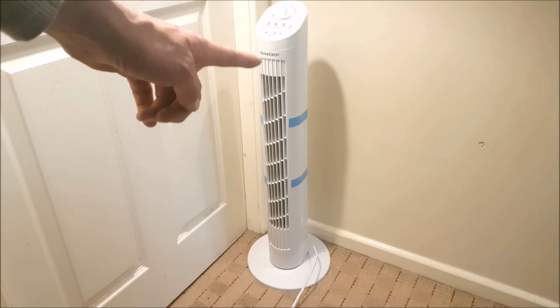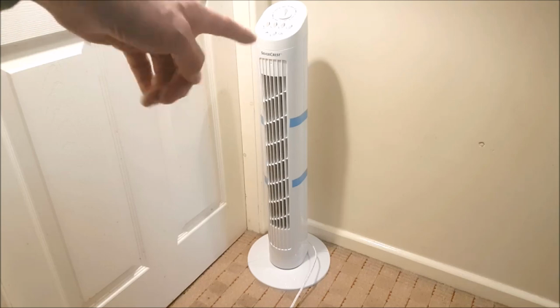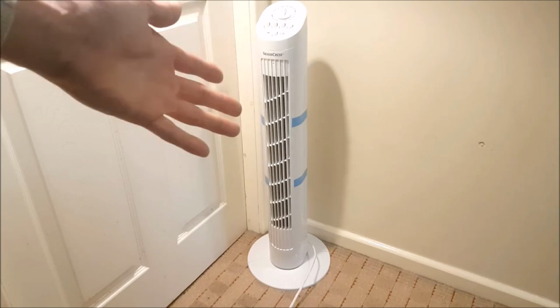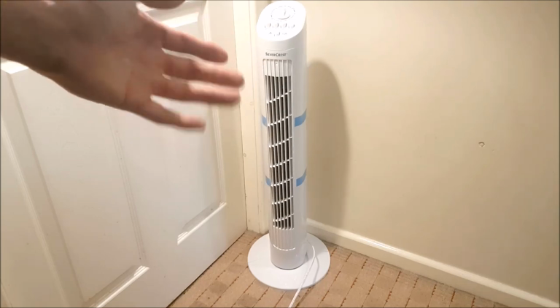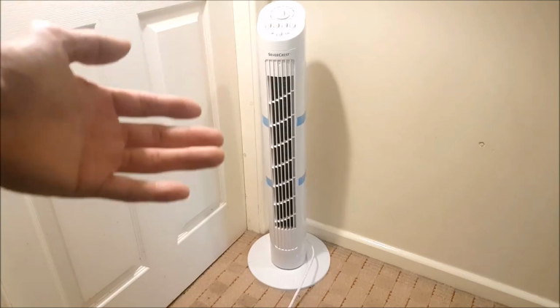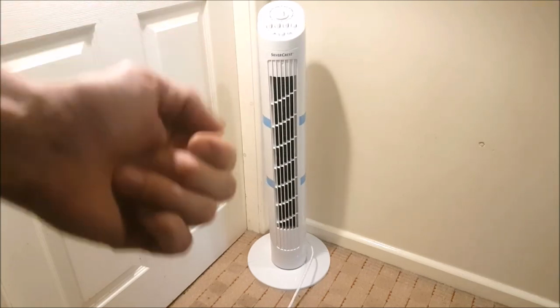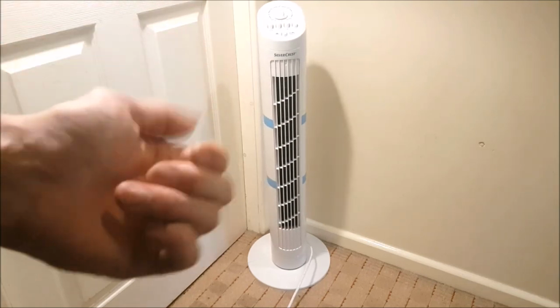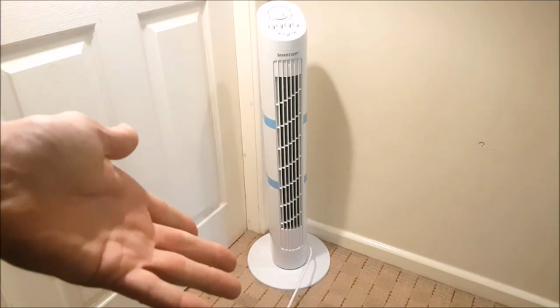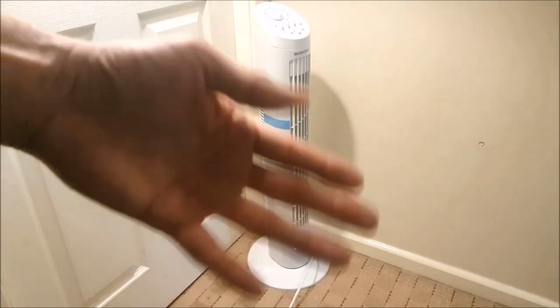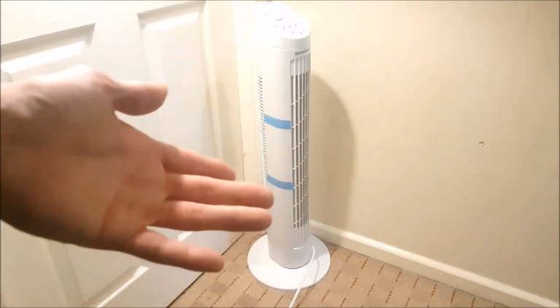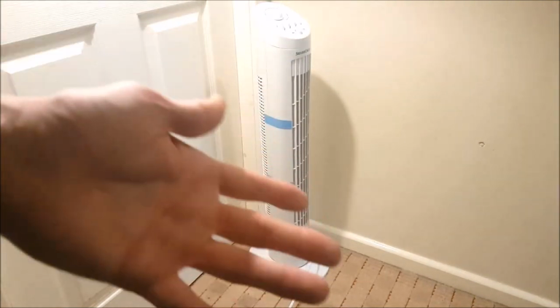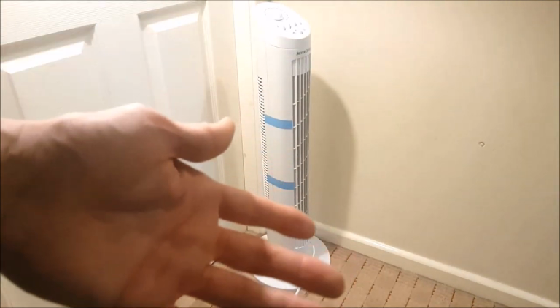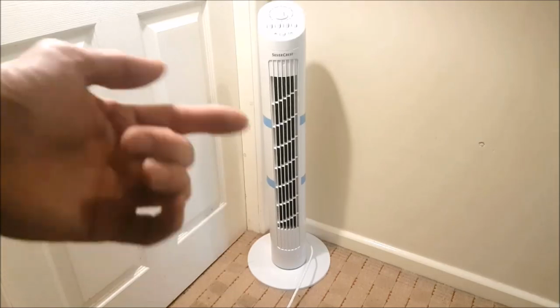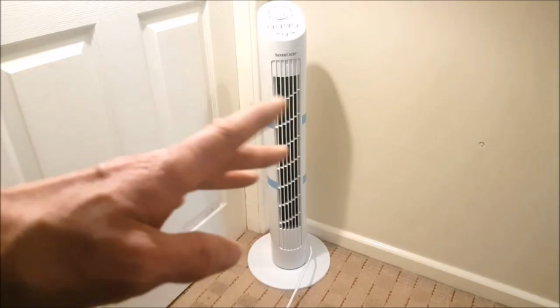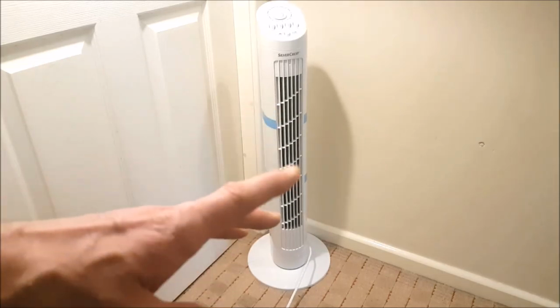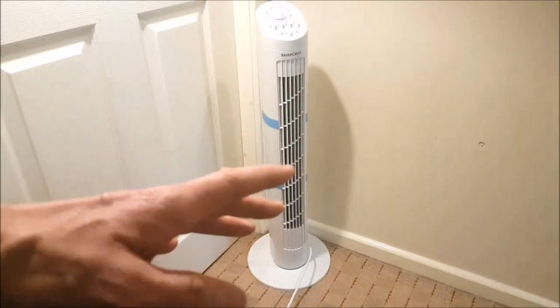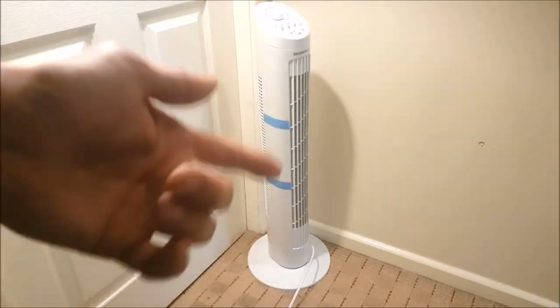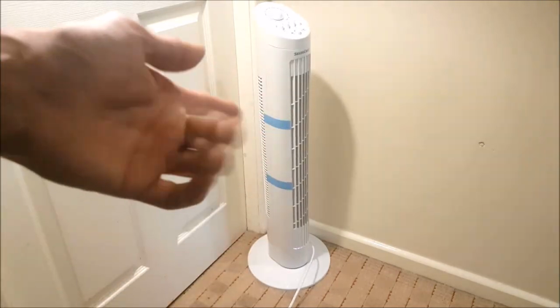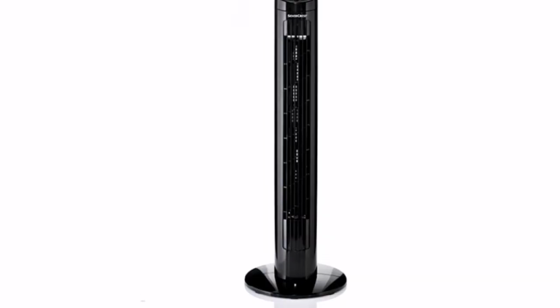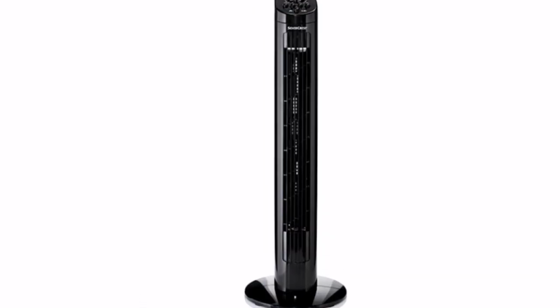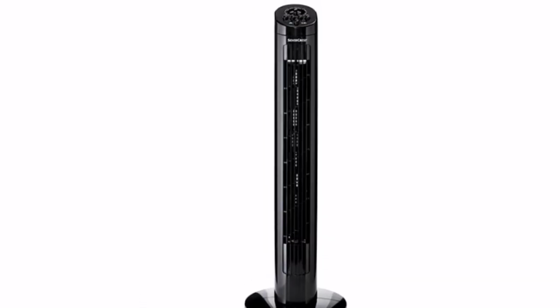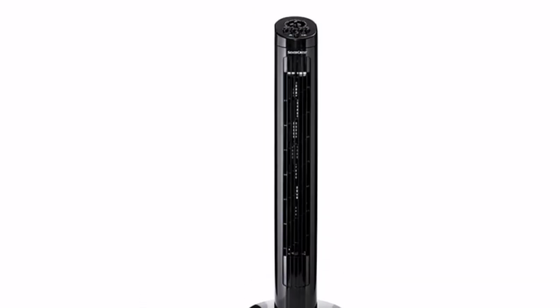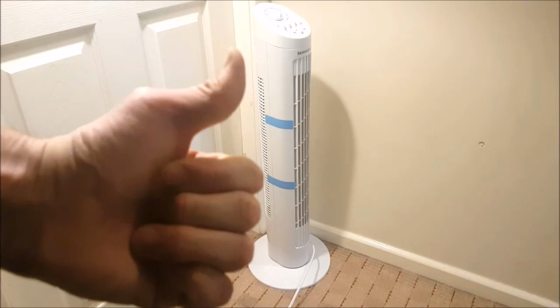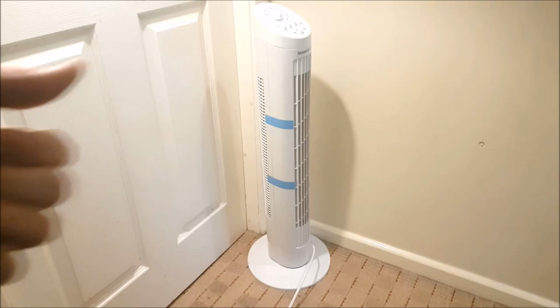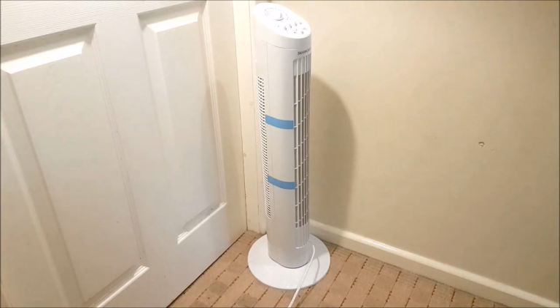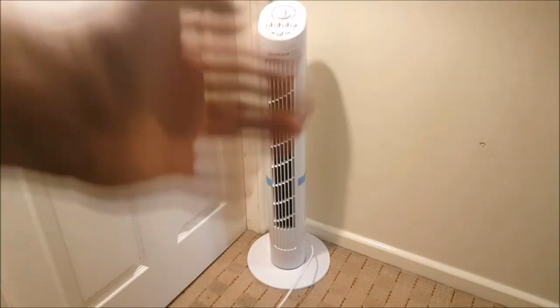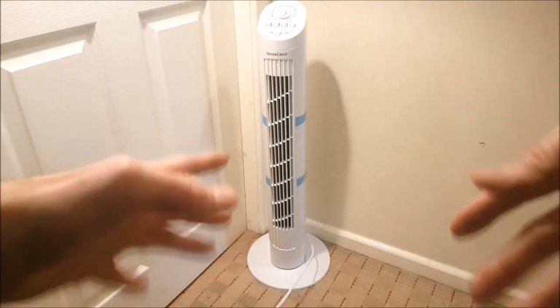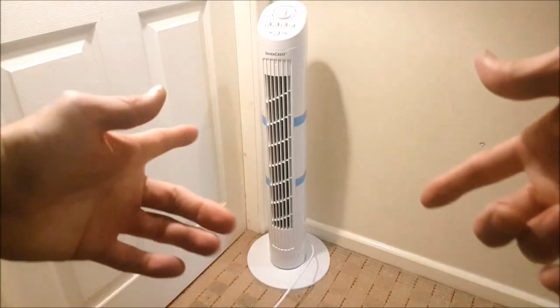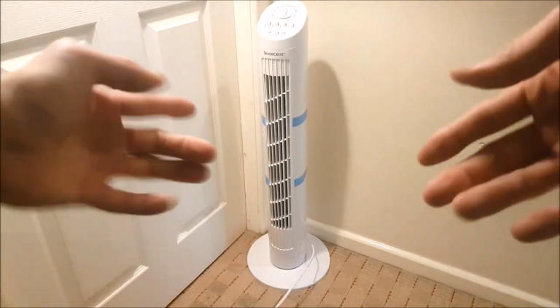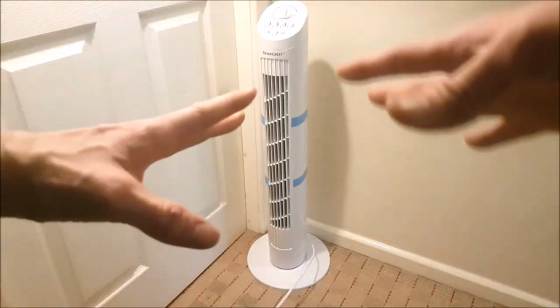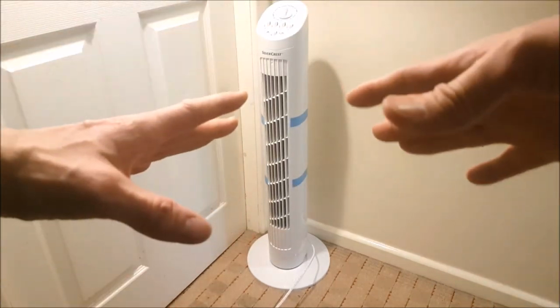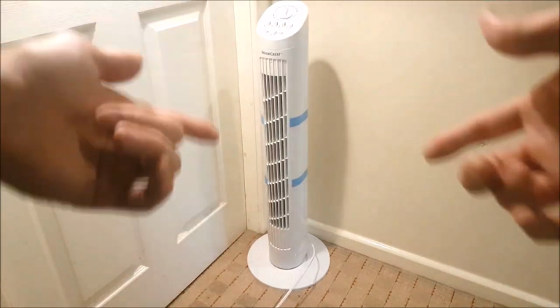It does have a manual timer, and it doesn't come with a remote control like more expensive tower fans. Also worth mentioning — this fan comes in plus black too.